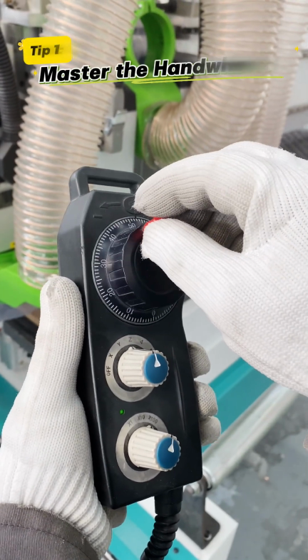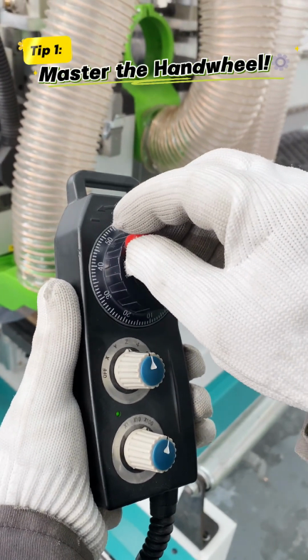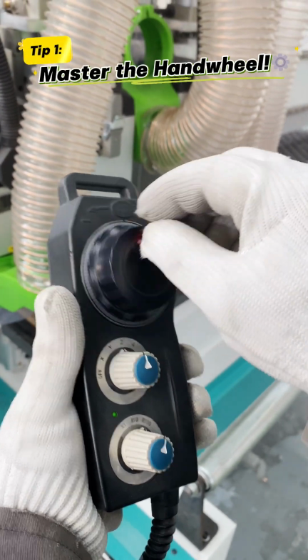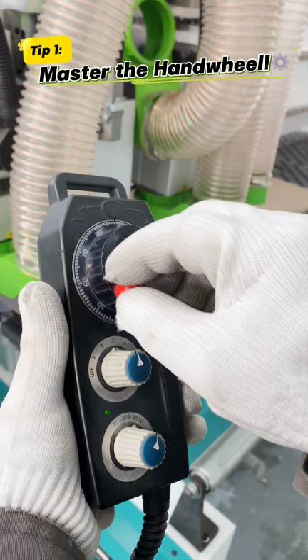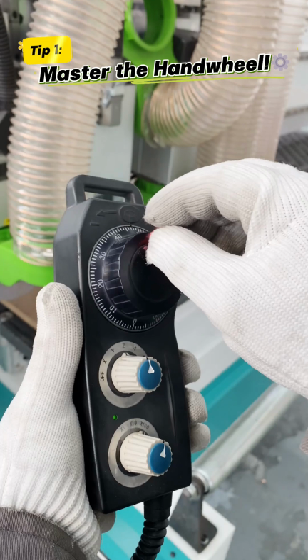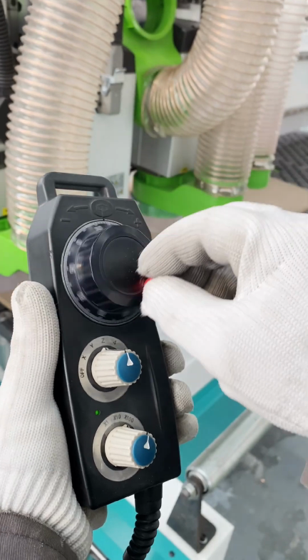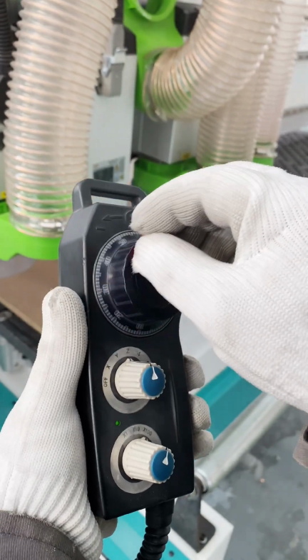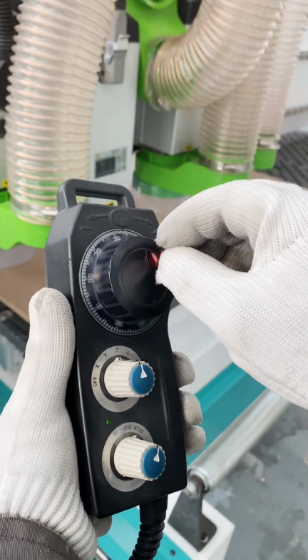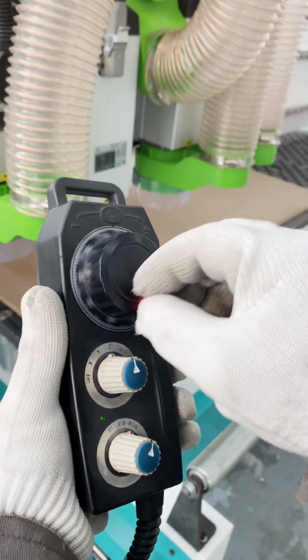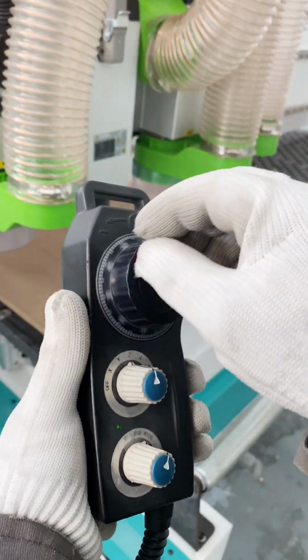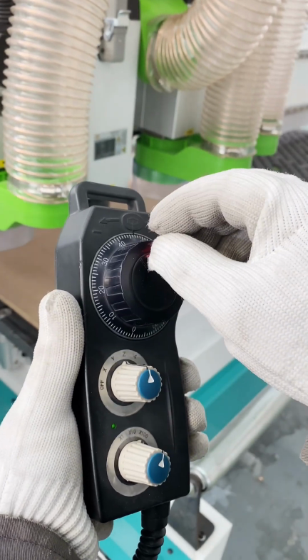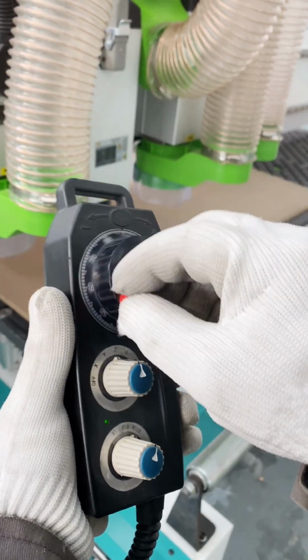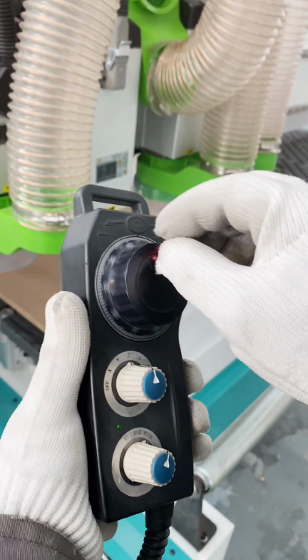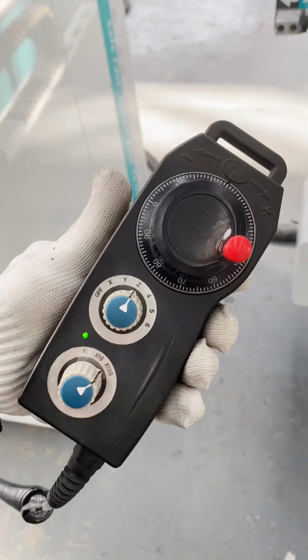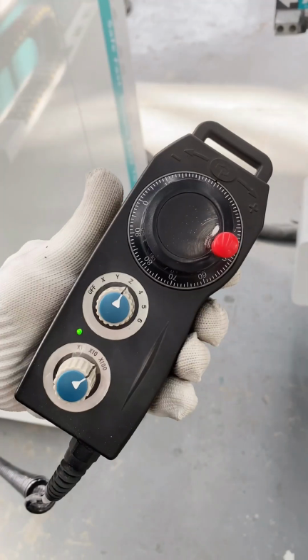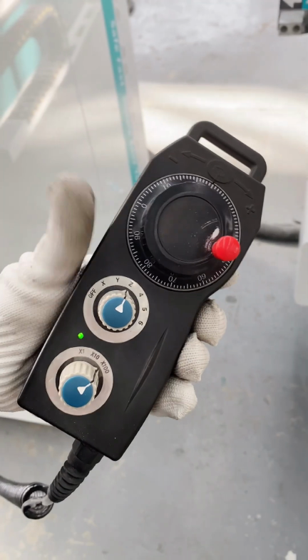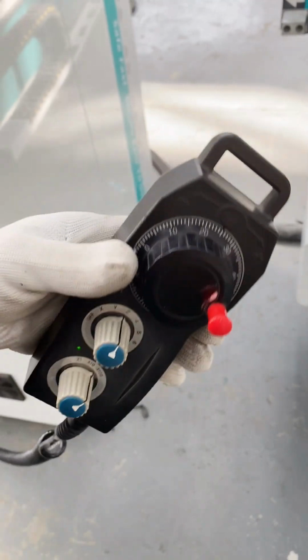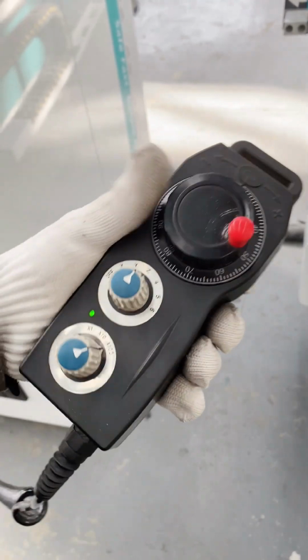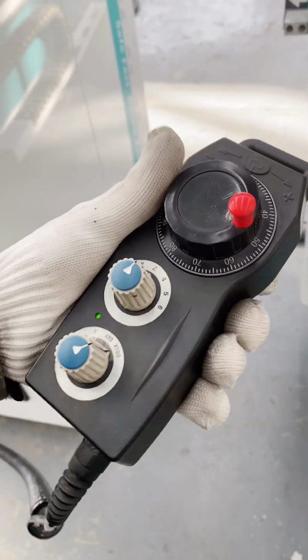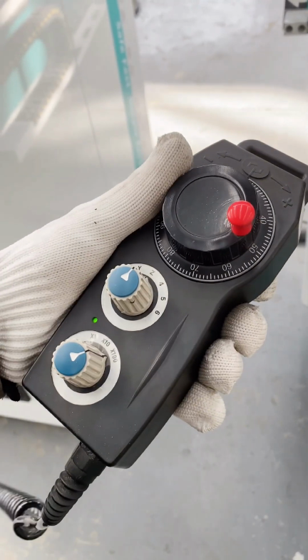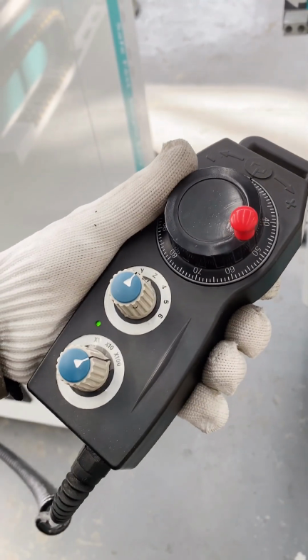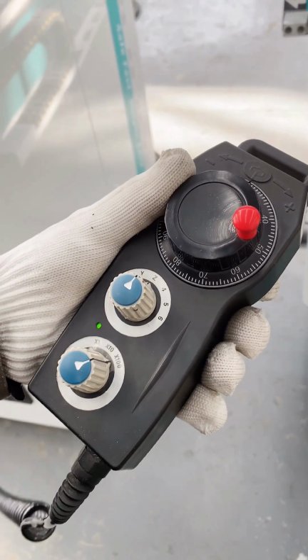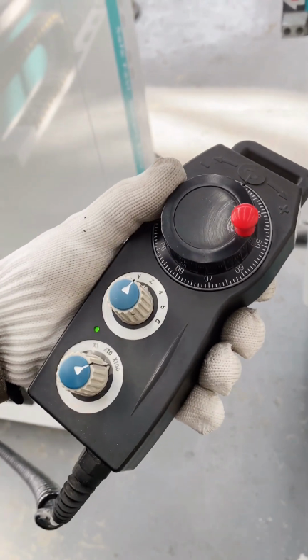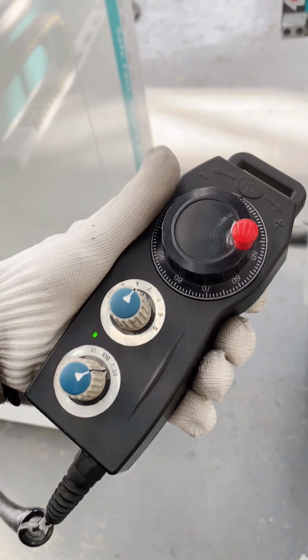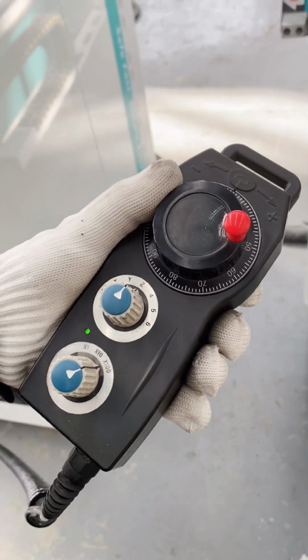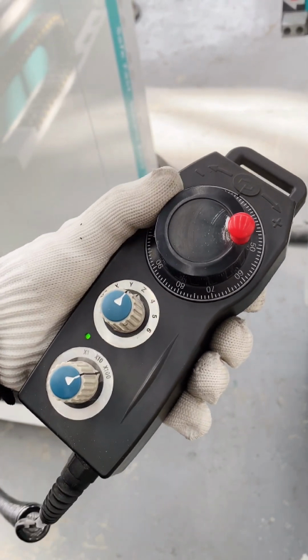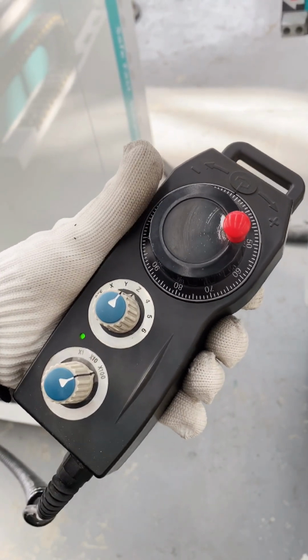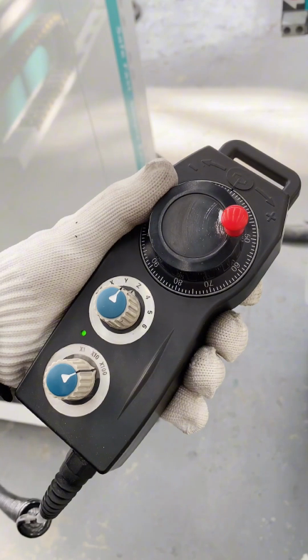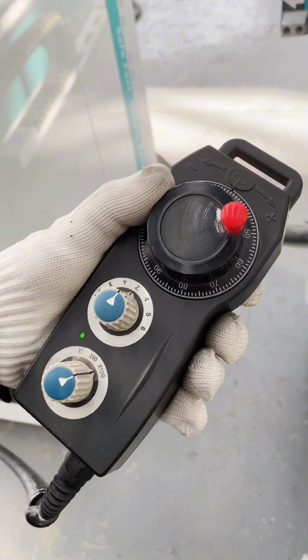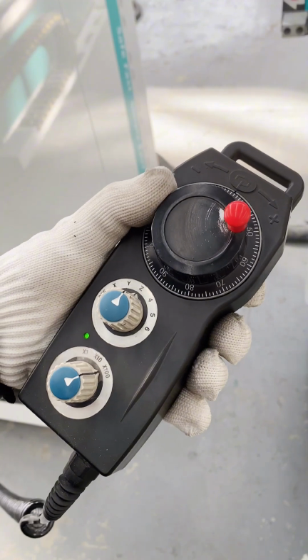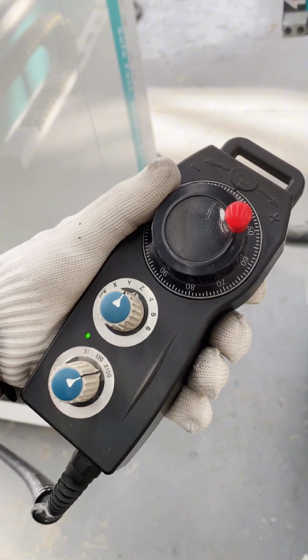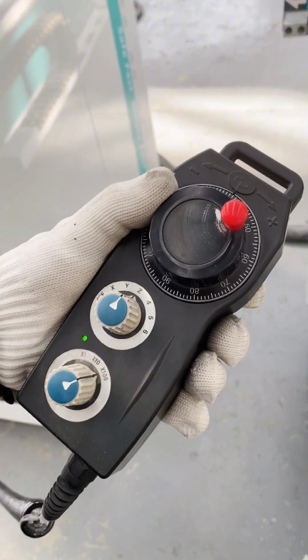Tip 1: Master the hand wheel. Ditch the two-hand fumble. Grip the hand wheel center with one hand. Use your thumb on the dial for slow, controlled clicks. Feel each tiny step. This stops jerky movements and prevents crashing into your material.